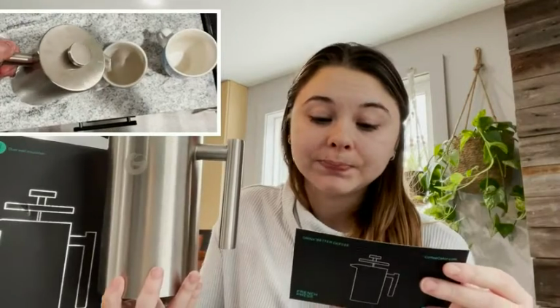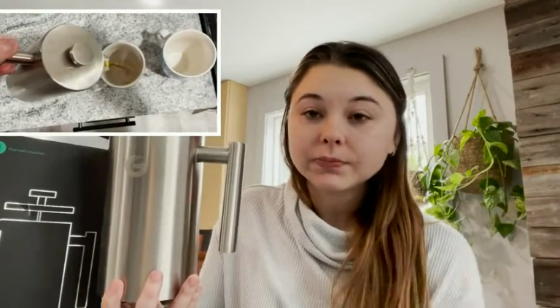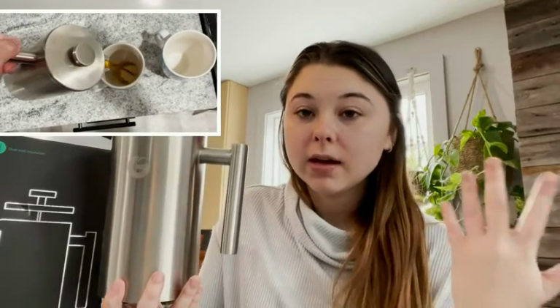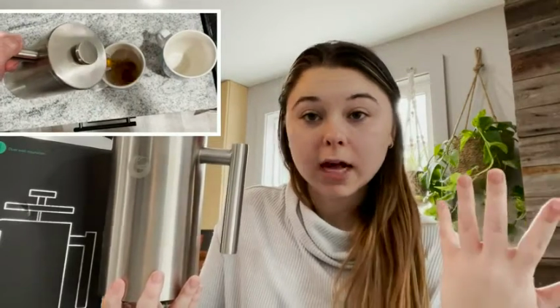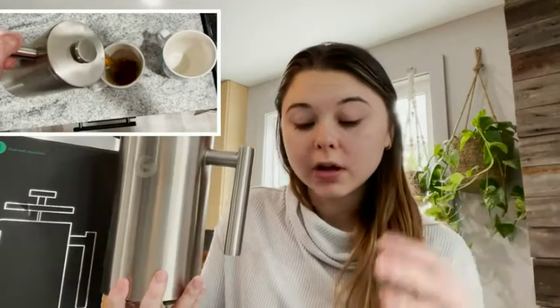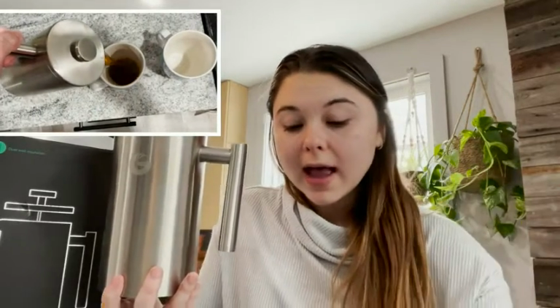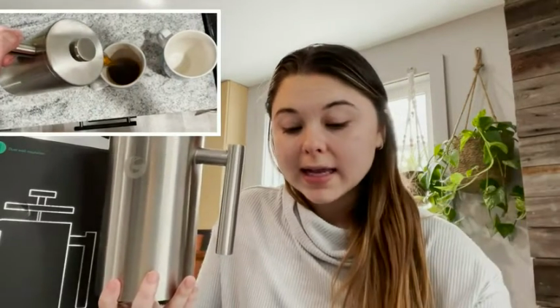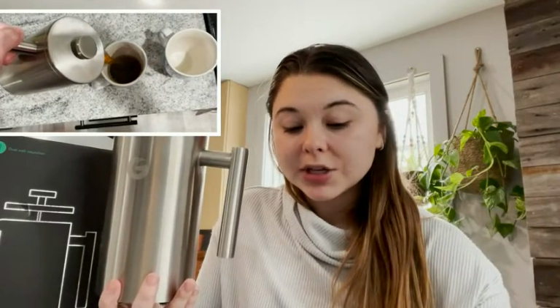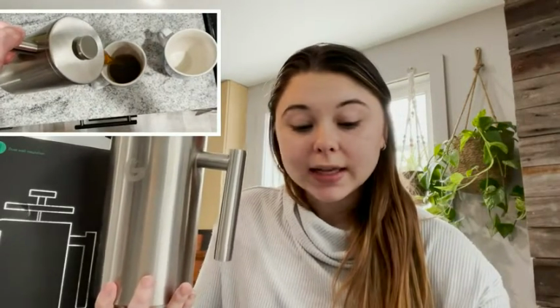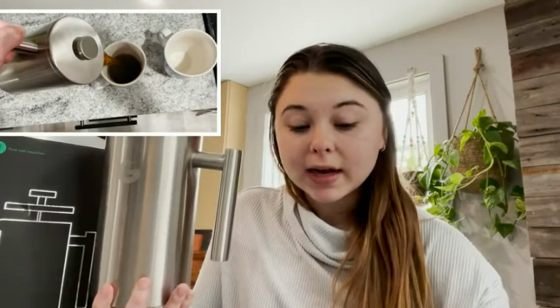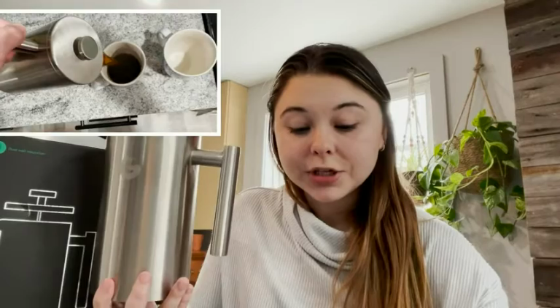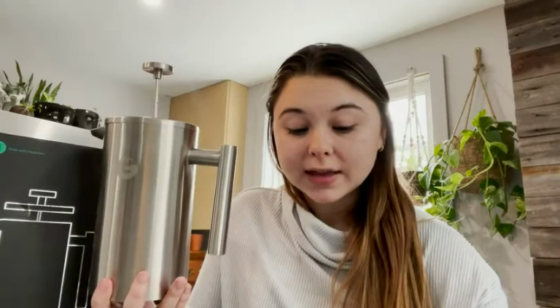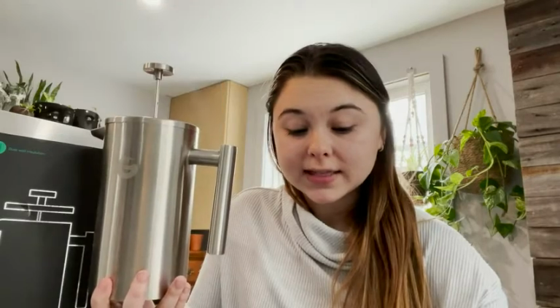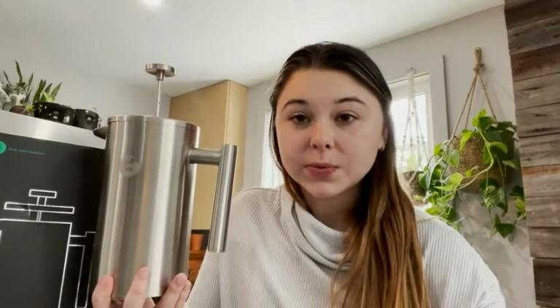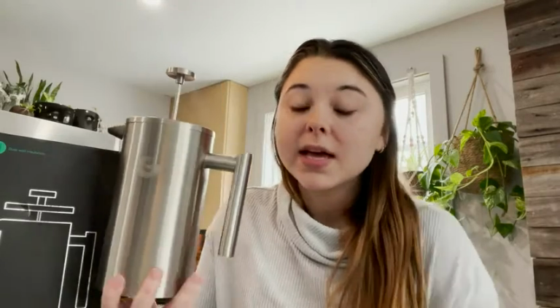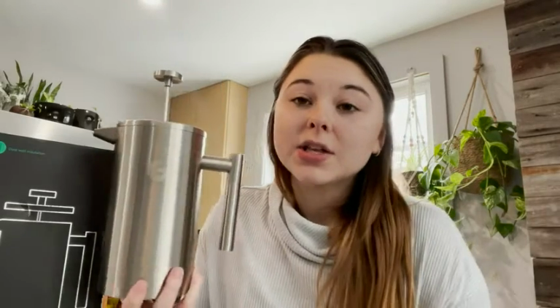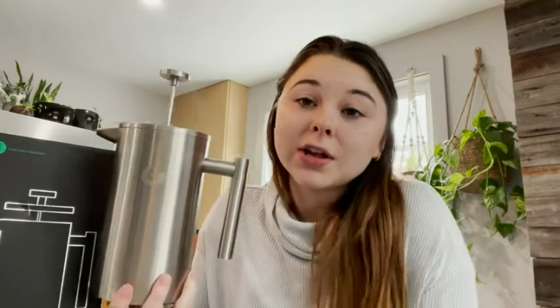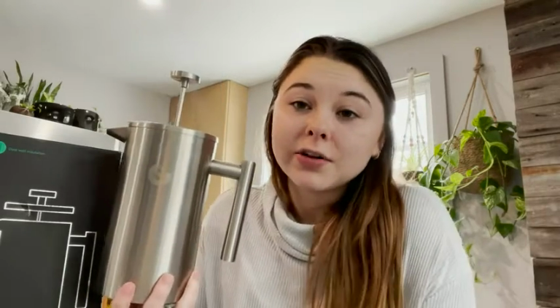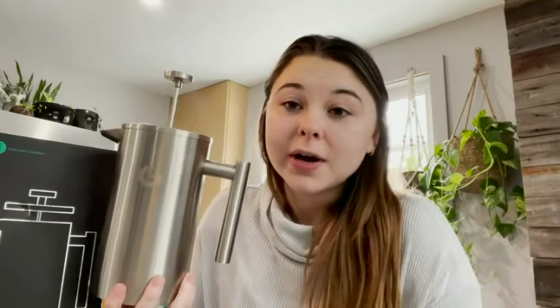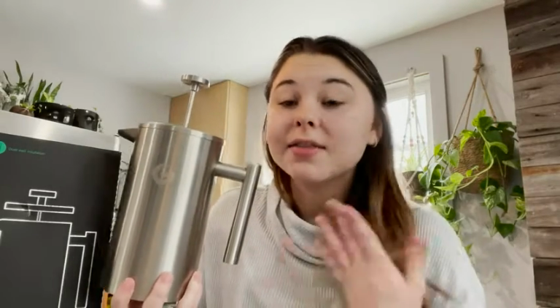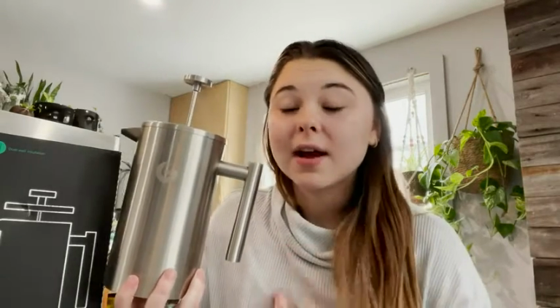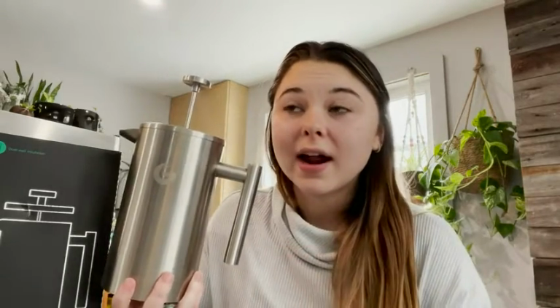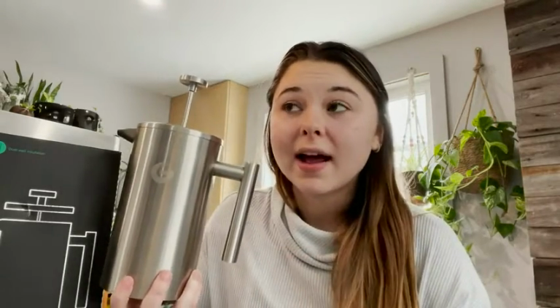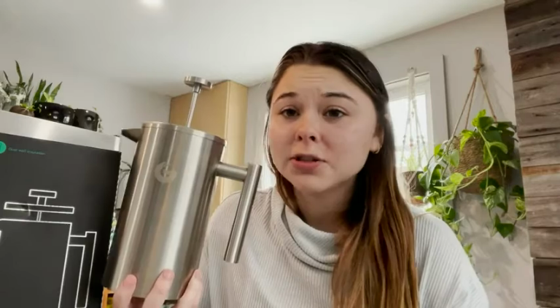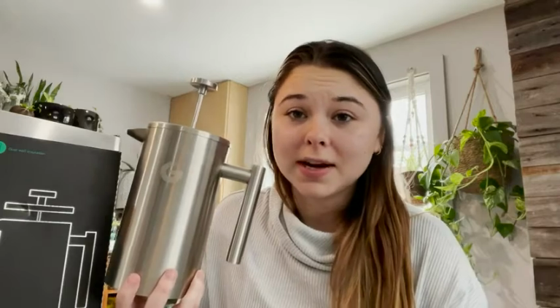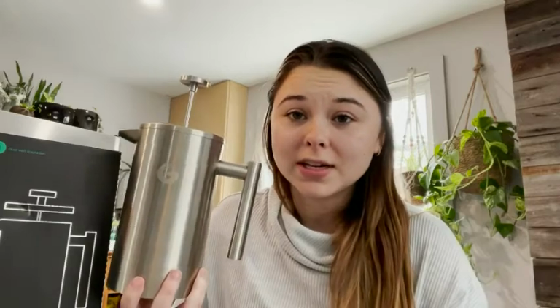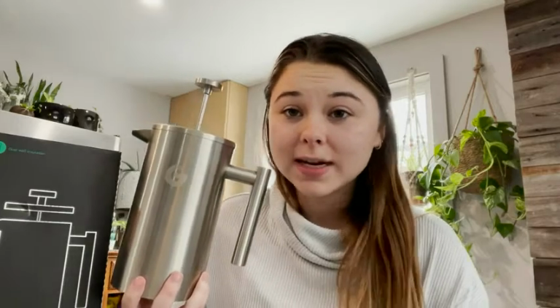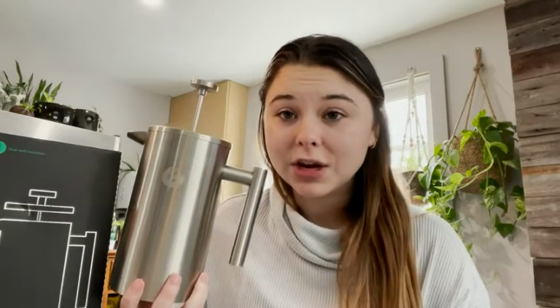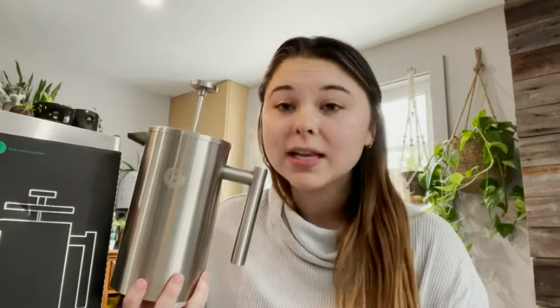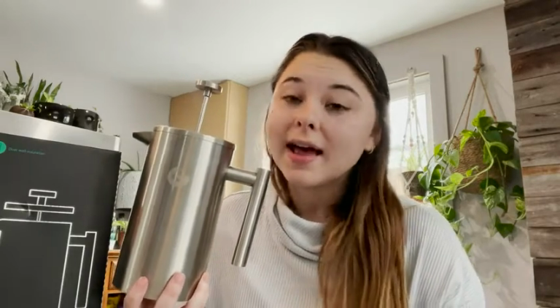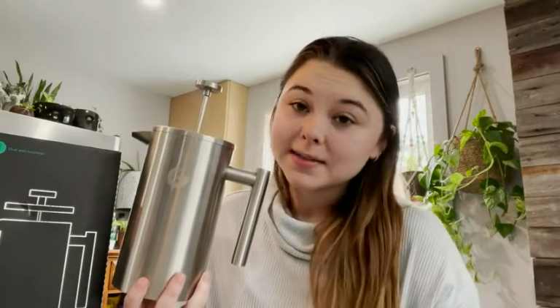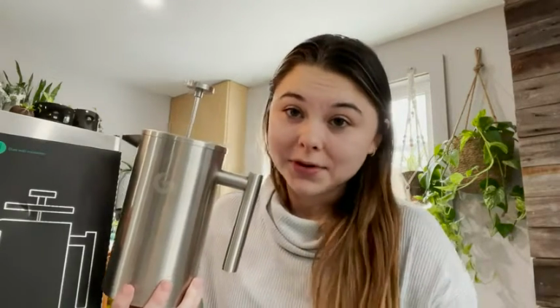I really appreciated that they sent this with me. So if you're looking for a French press, this is one that I absolutely recommend — super easy to use — and that is my point of view.